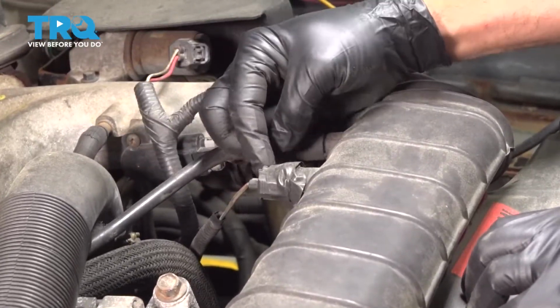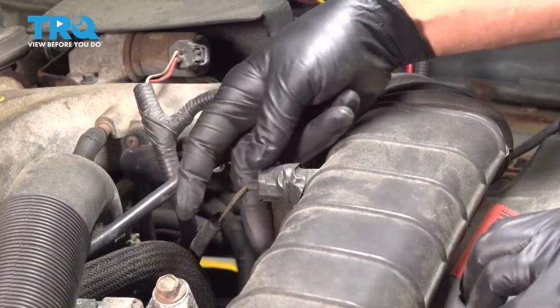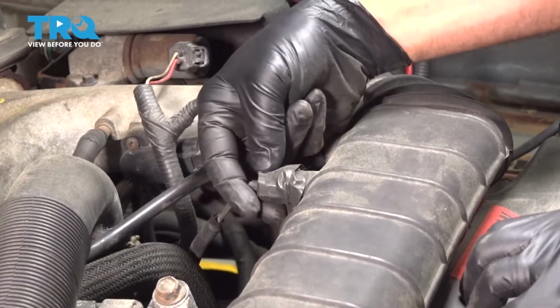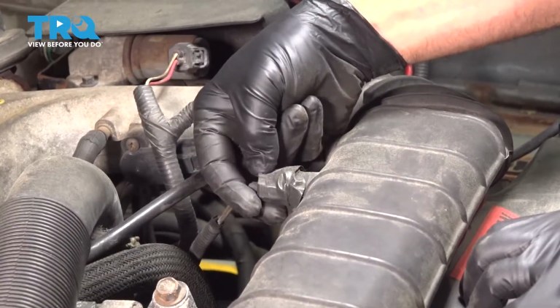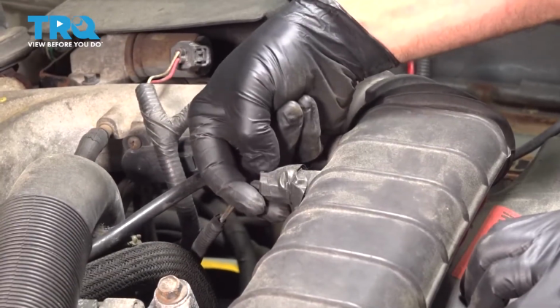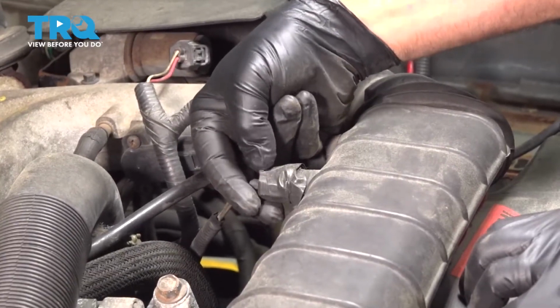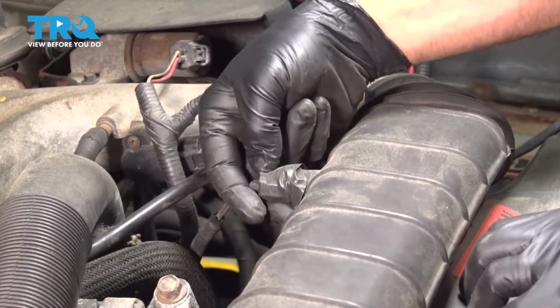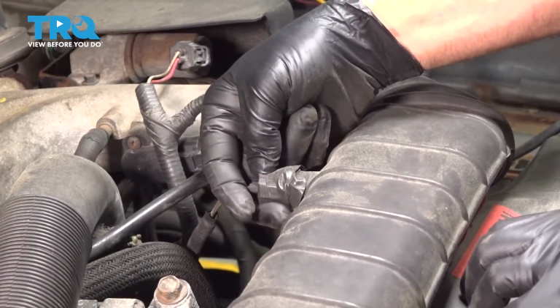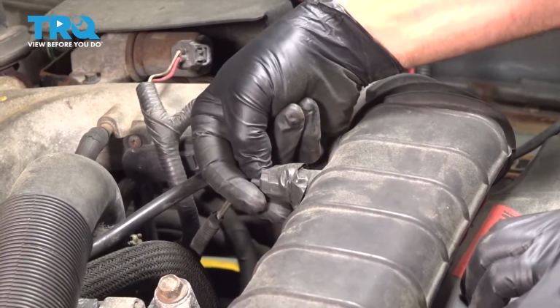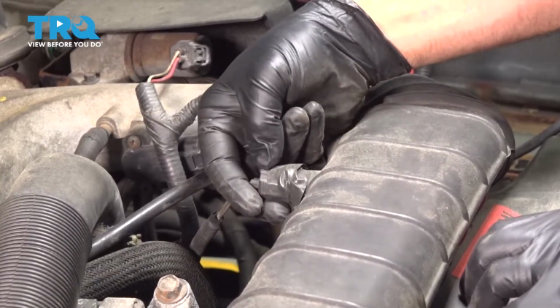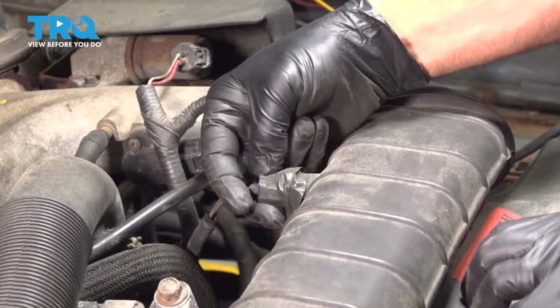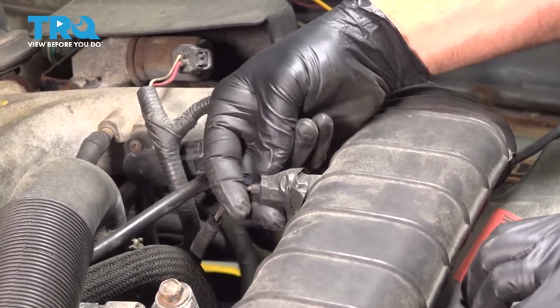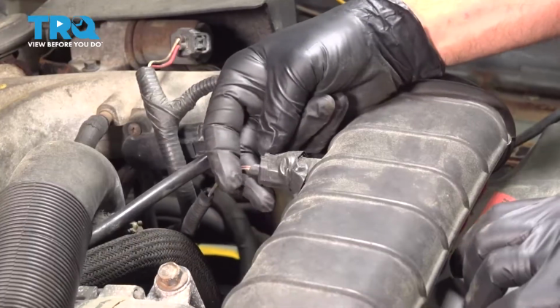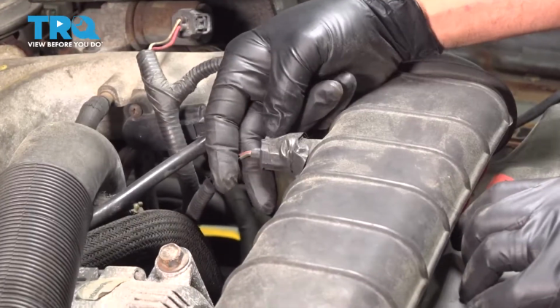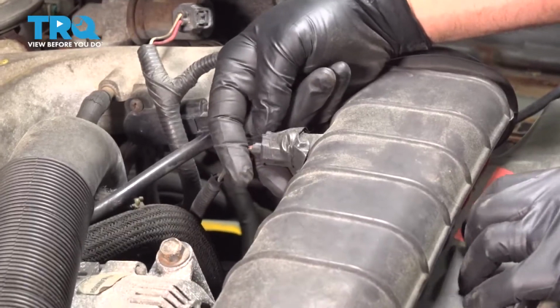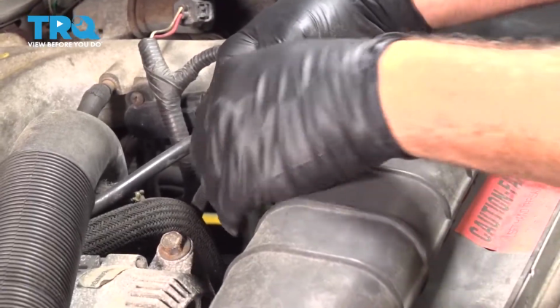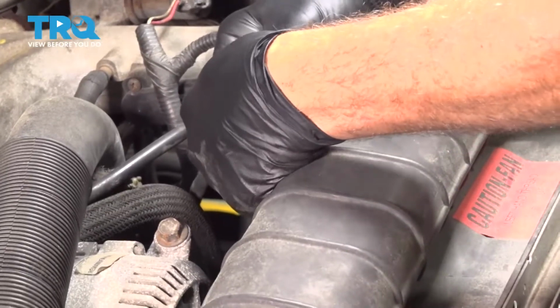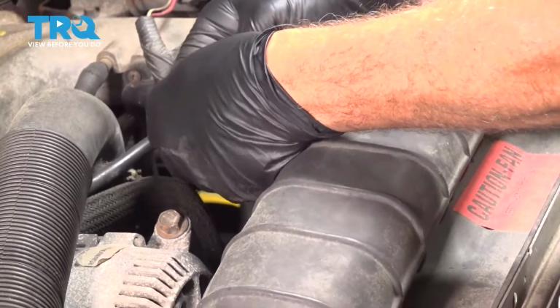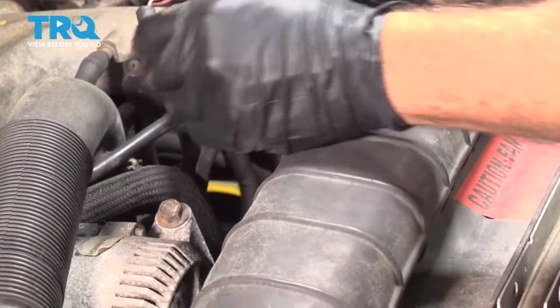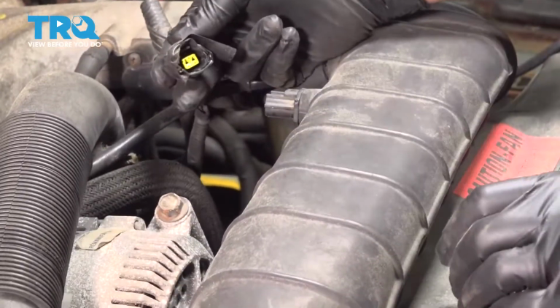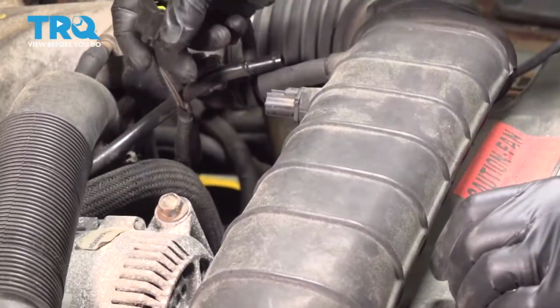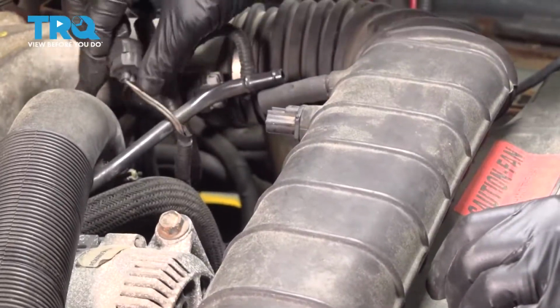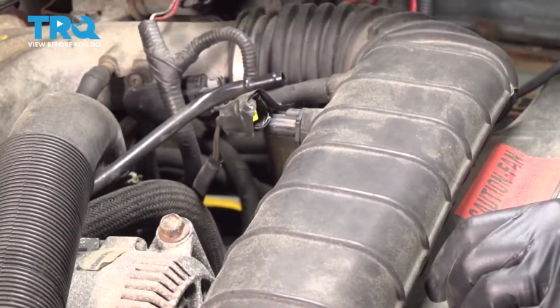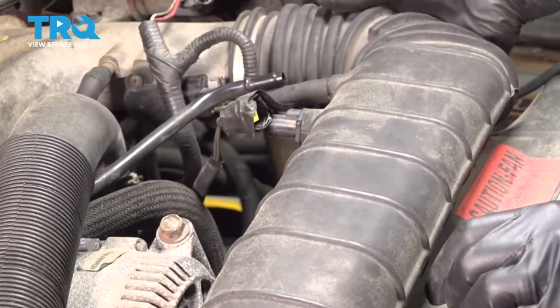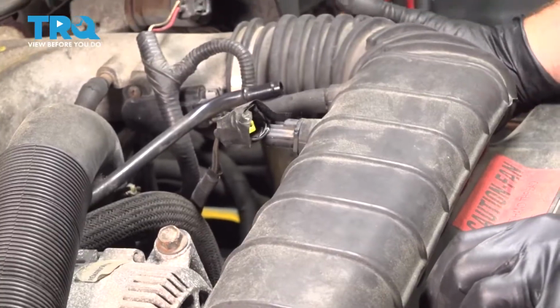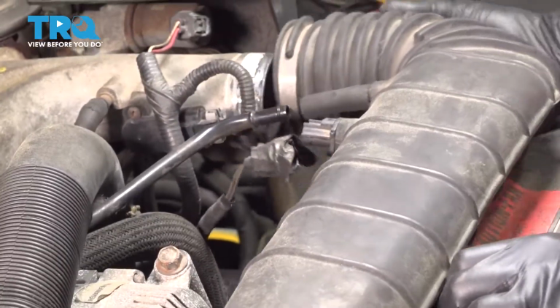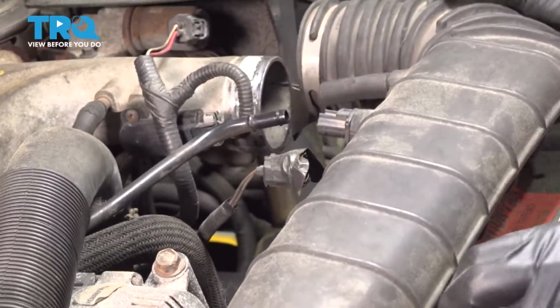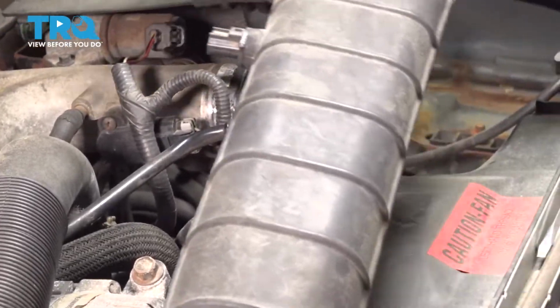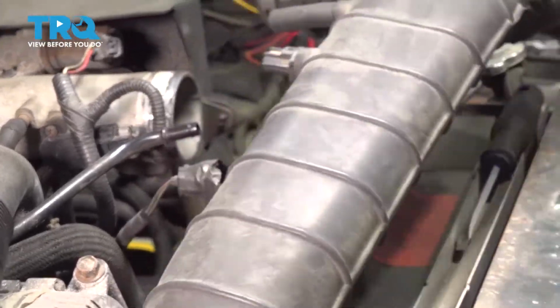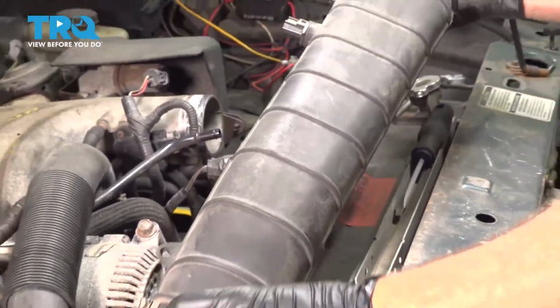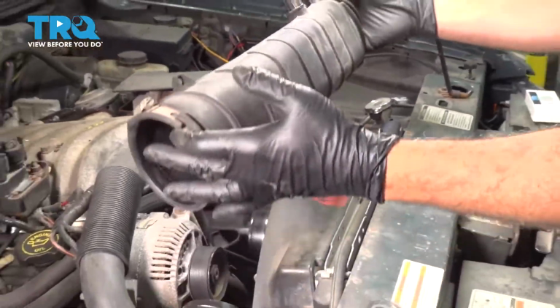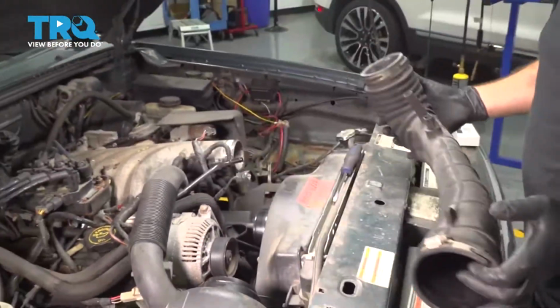We have an electrical connector right here. You're going to press down on the tab on the top and pop that off. Let's go ahead and separate our air intake tube and set that aside.